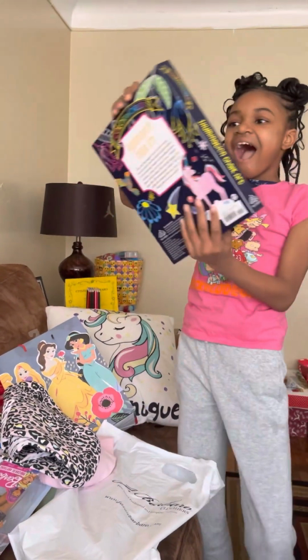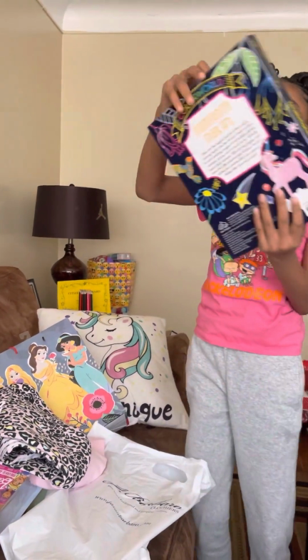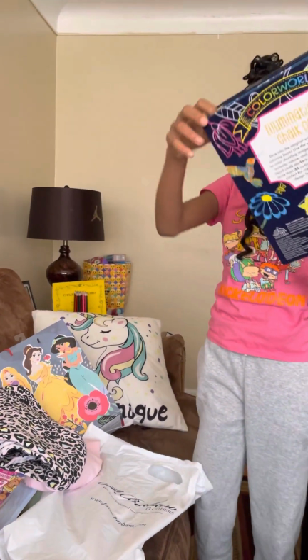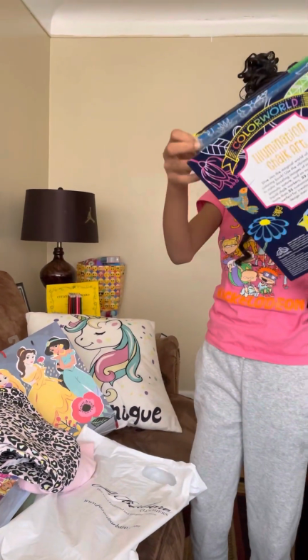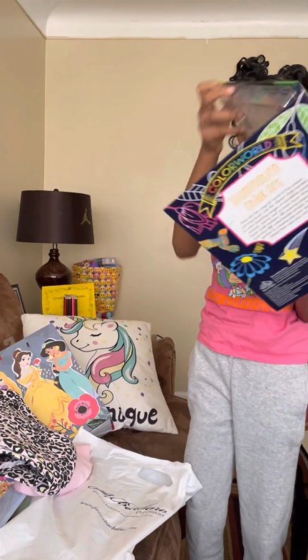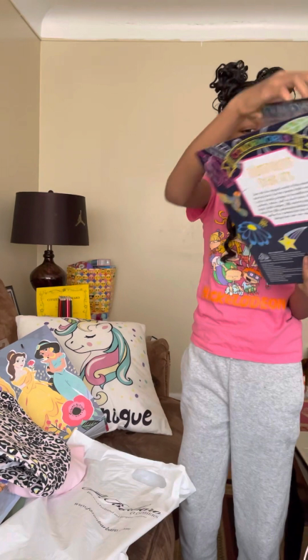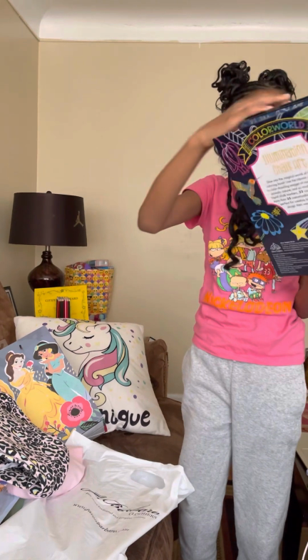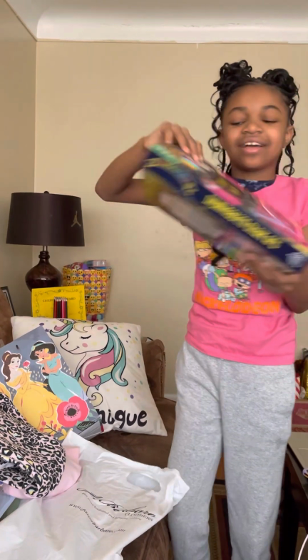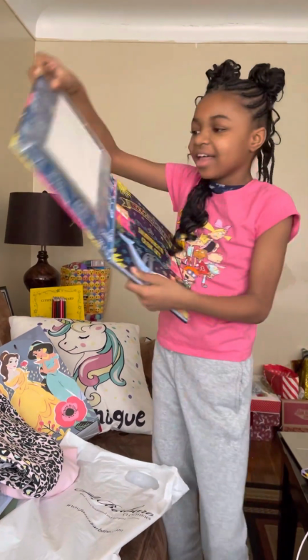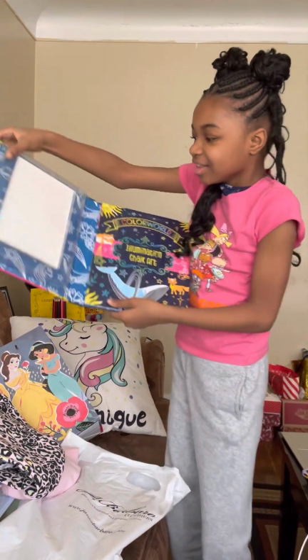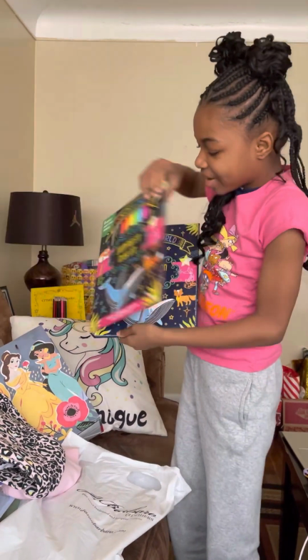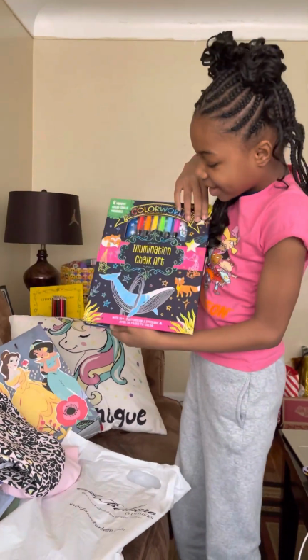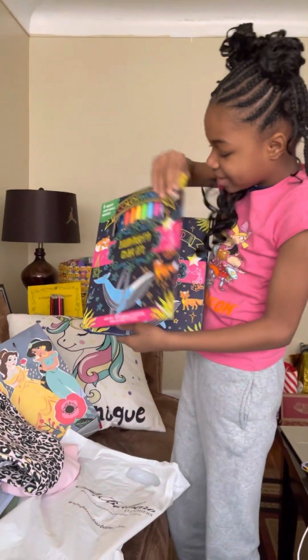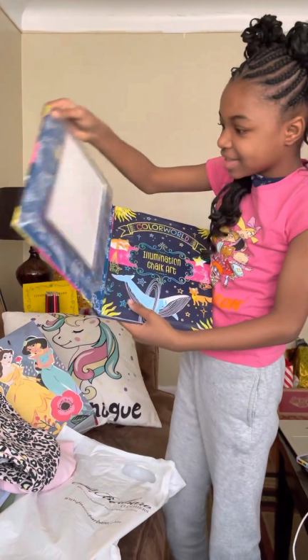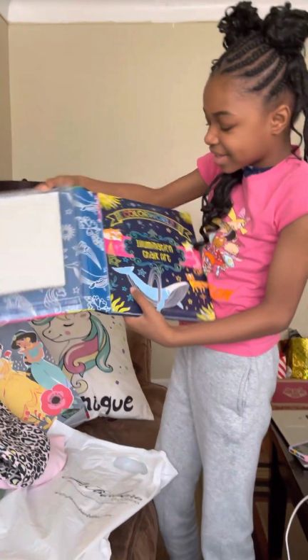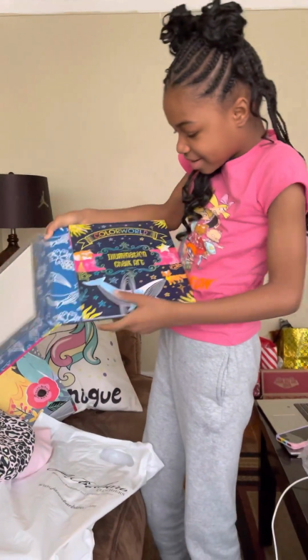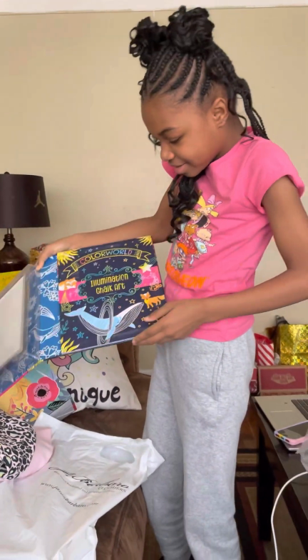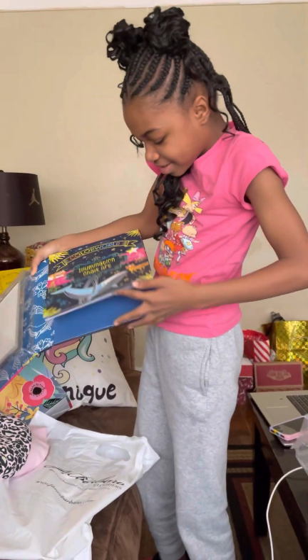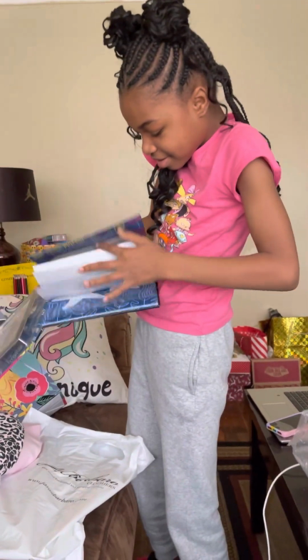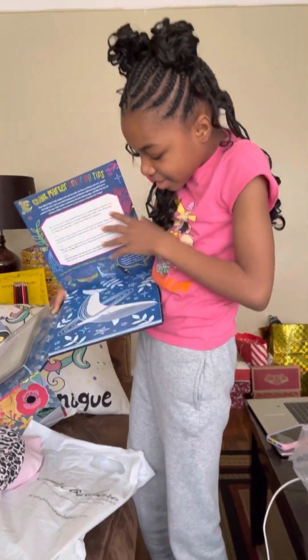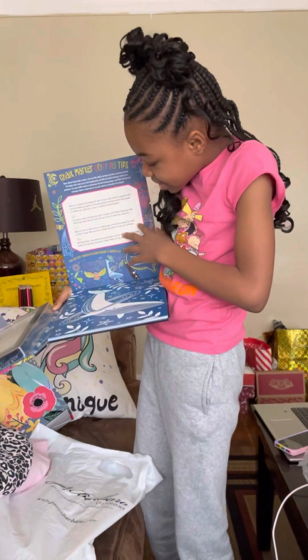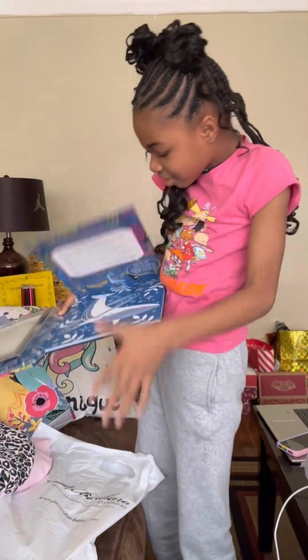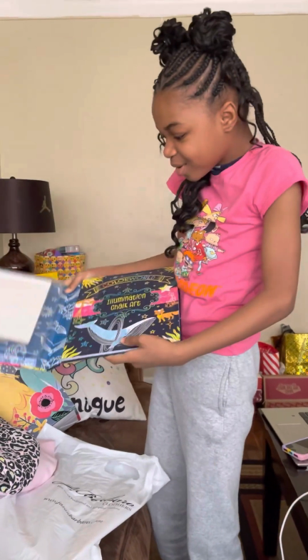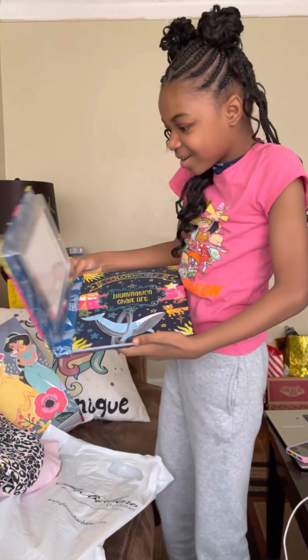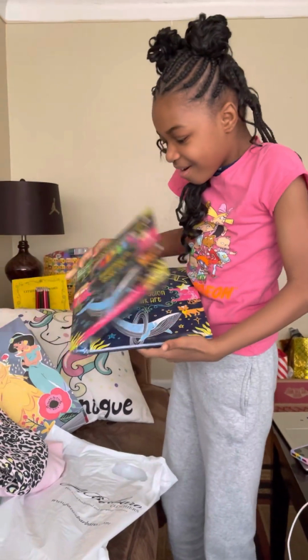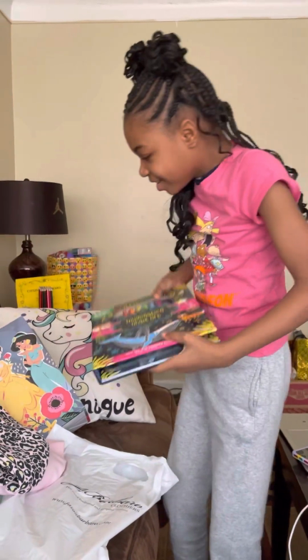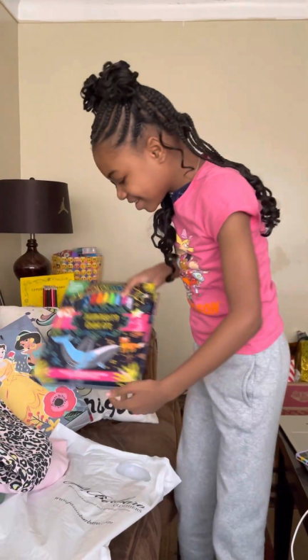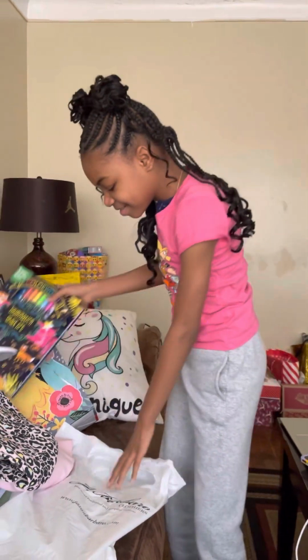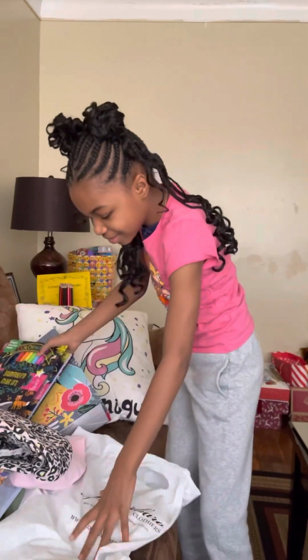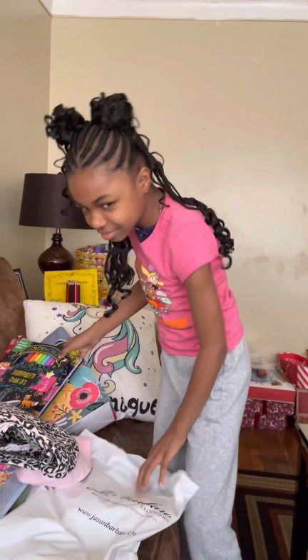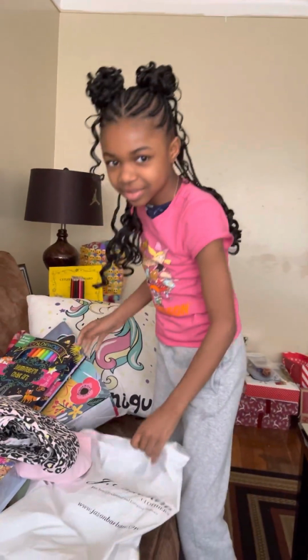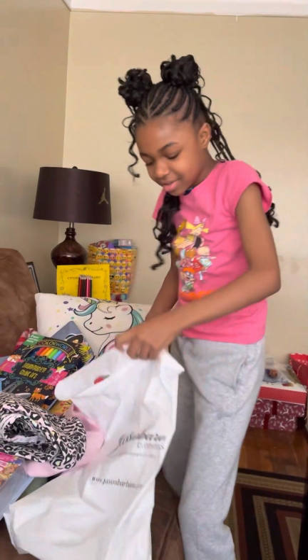This is so big. Oh my god, I got this and there's like stickers and this coloring book. This is so cool.